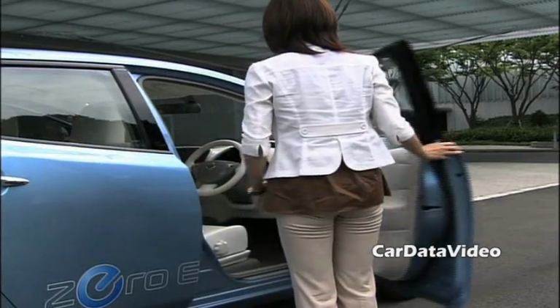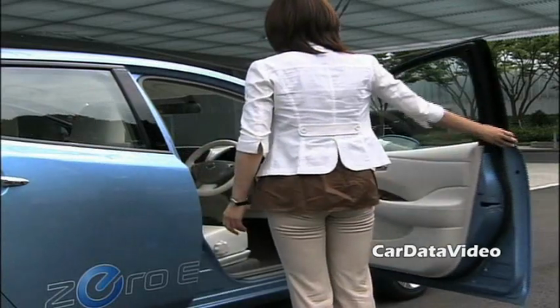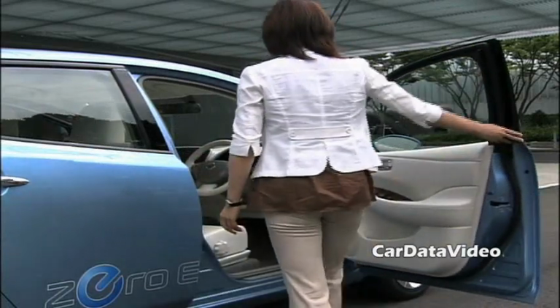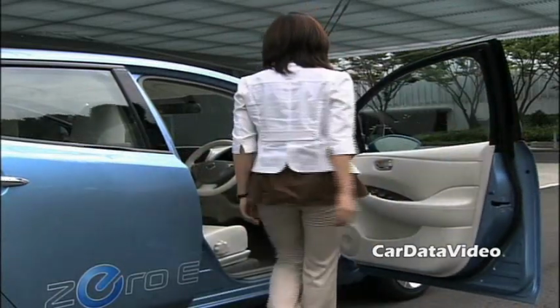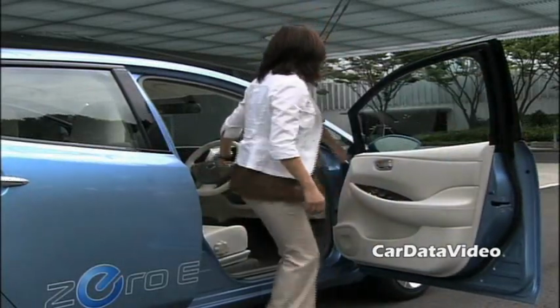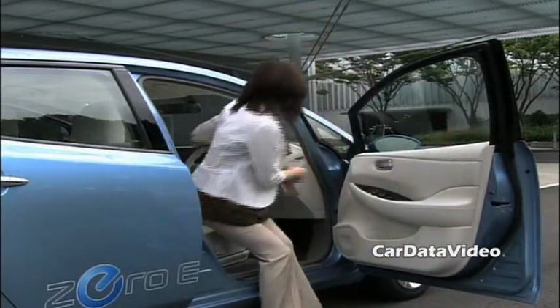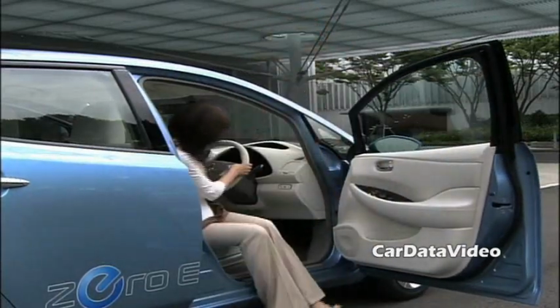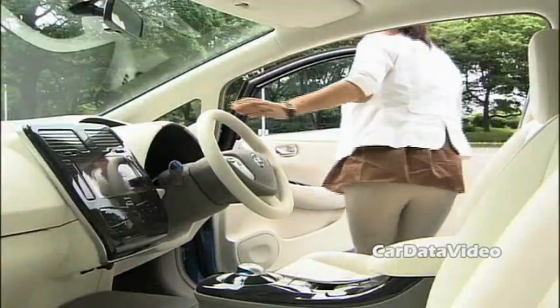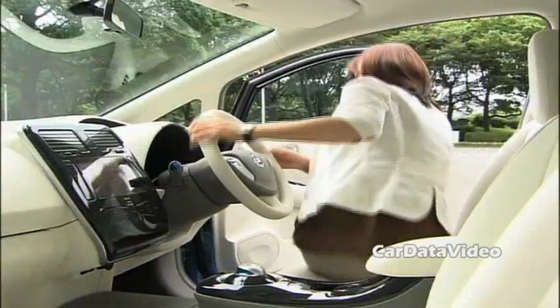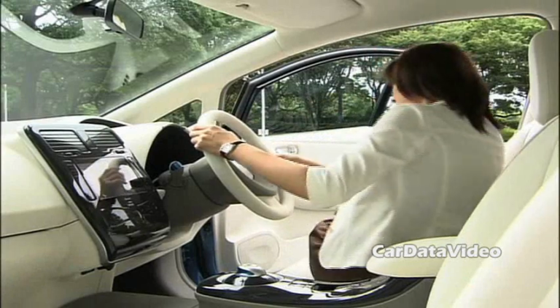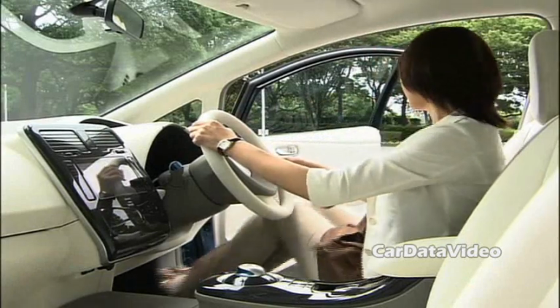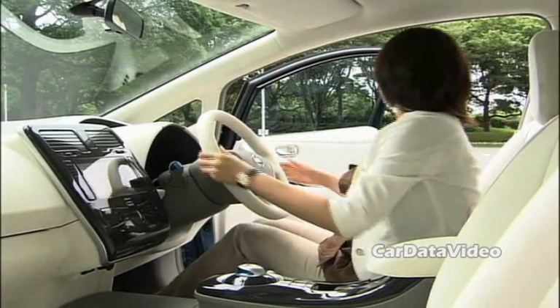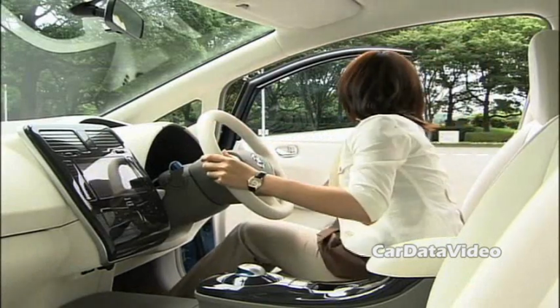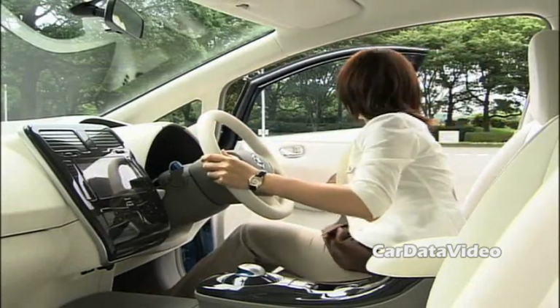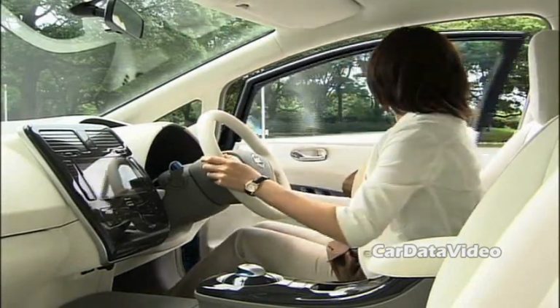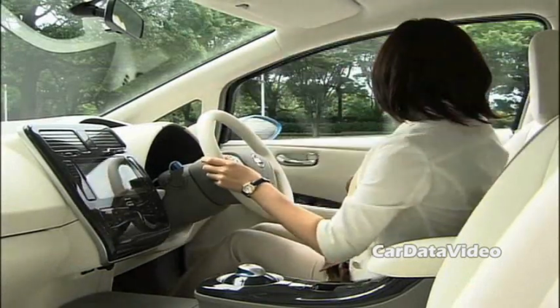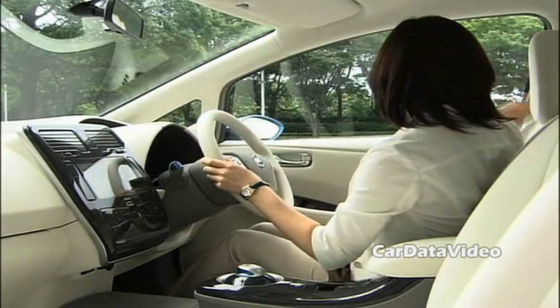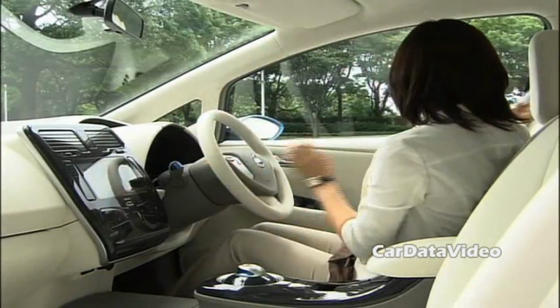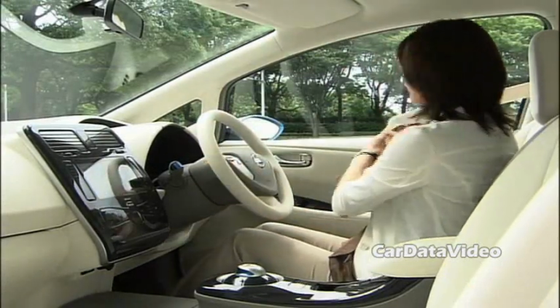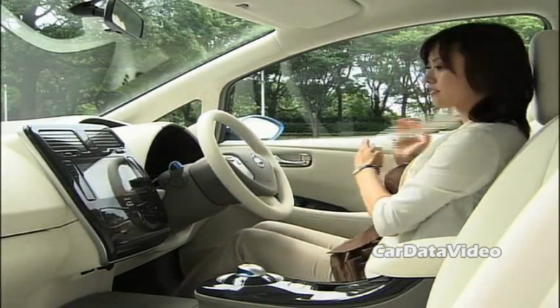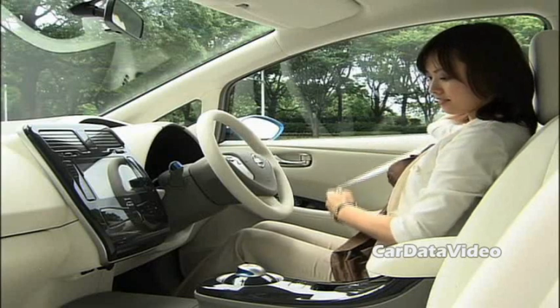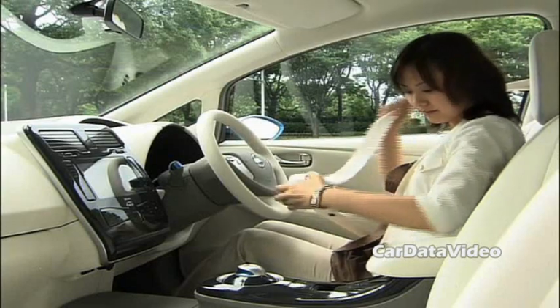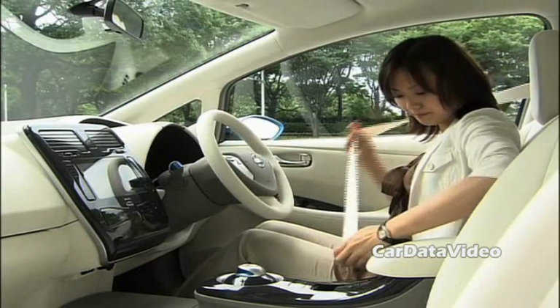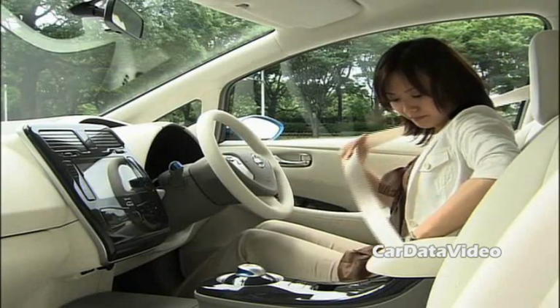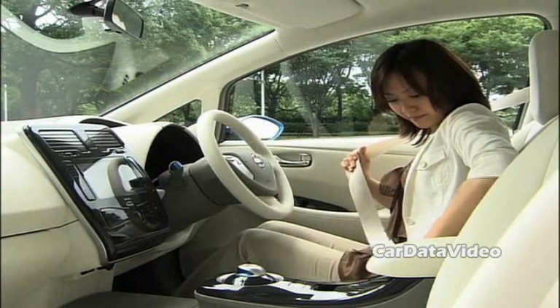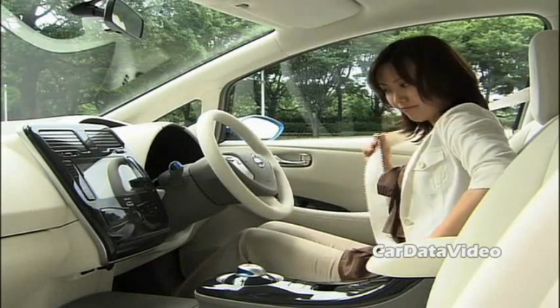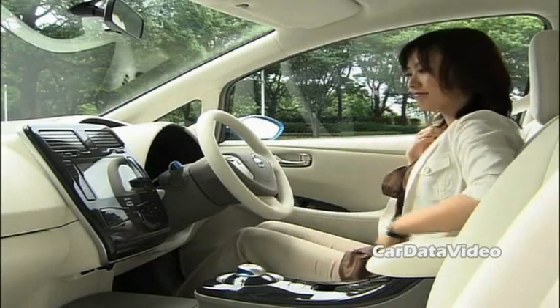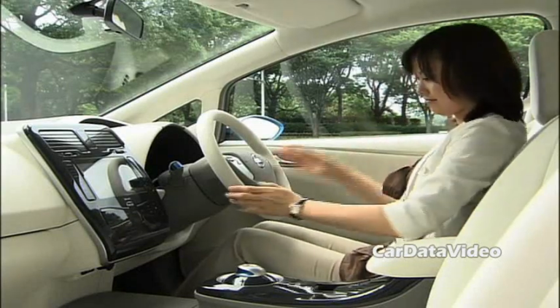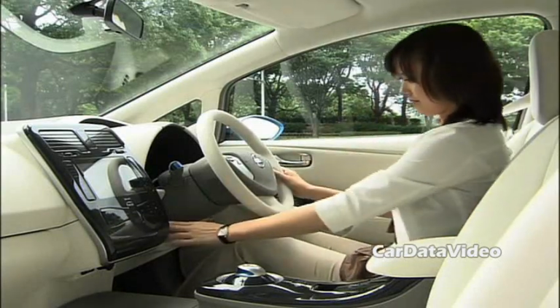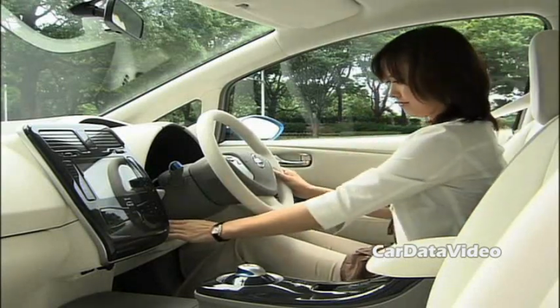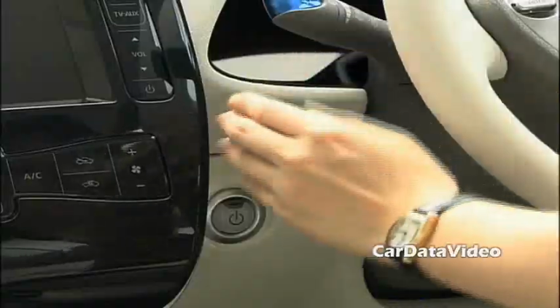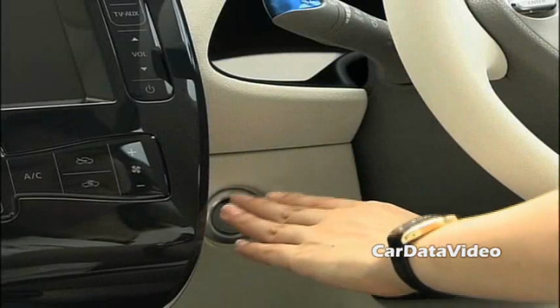What we're seeing in this example is a right-hand drive Japanese version of the Leaf, but as you can see it's a very pleasant, nicely equipped vehicle on the inside. In fact, the Leaf looks surprisingly like a Nissan Versa.